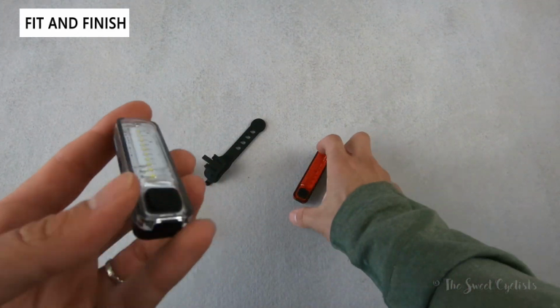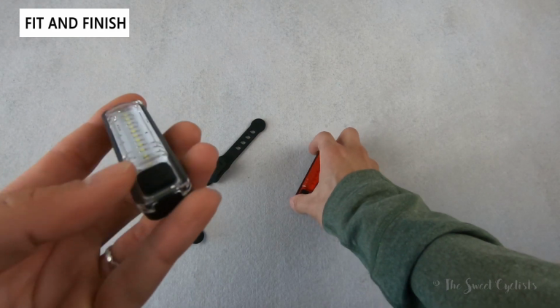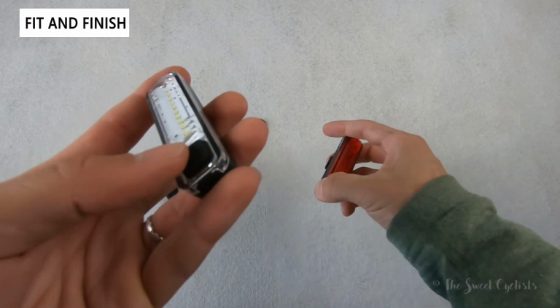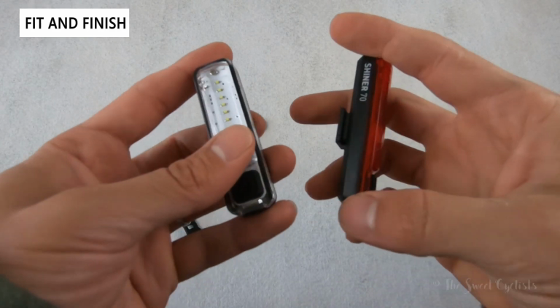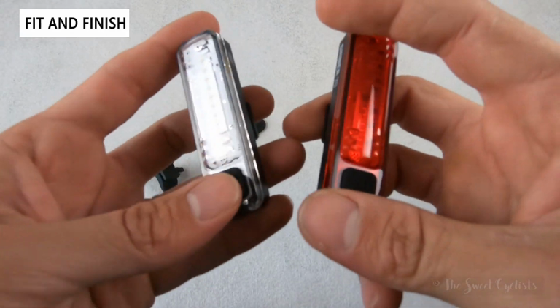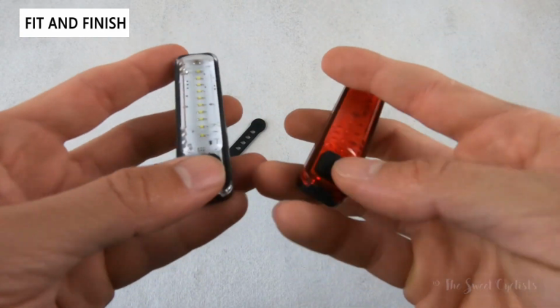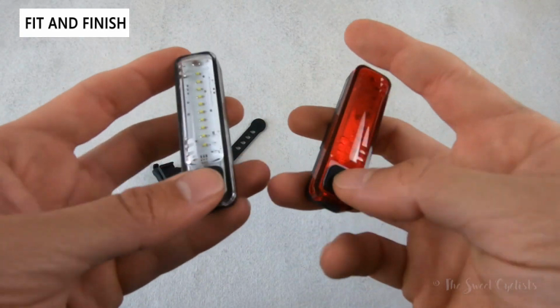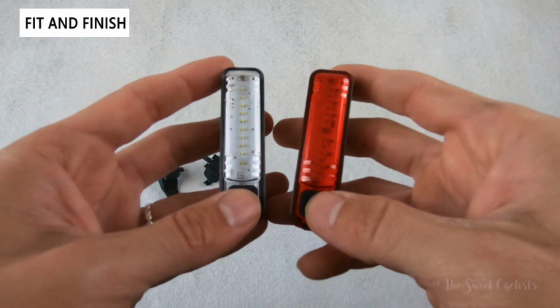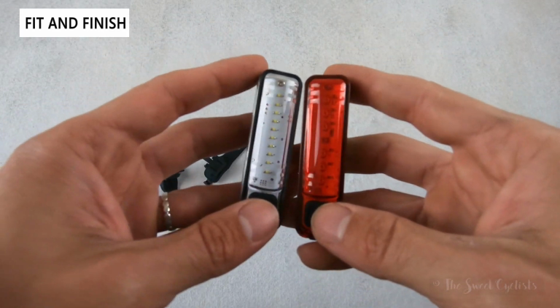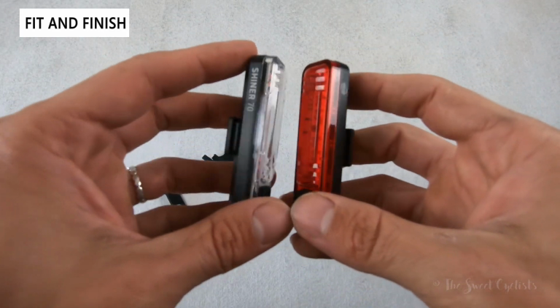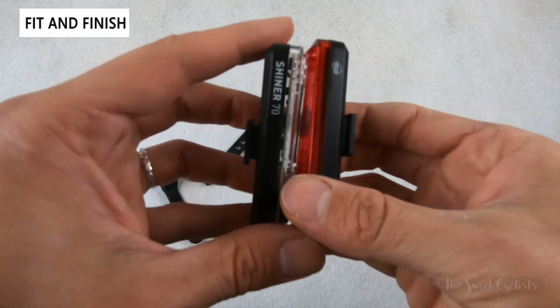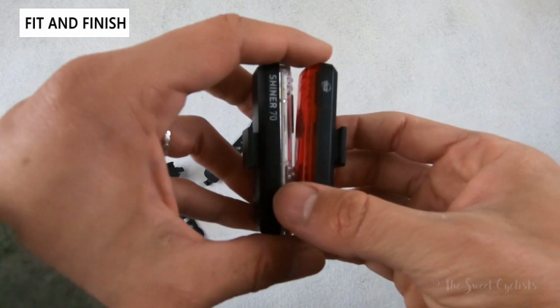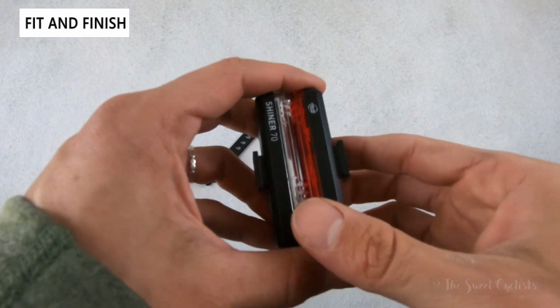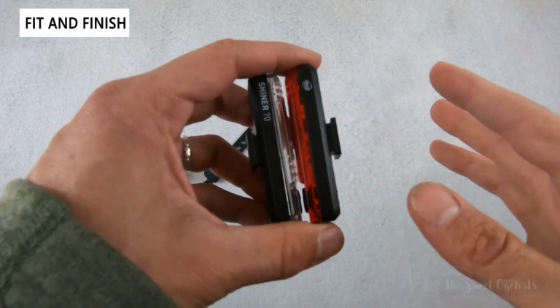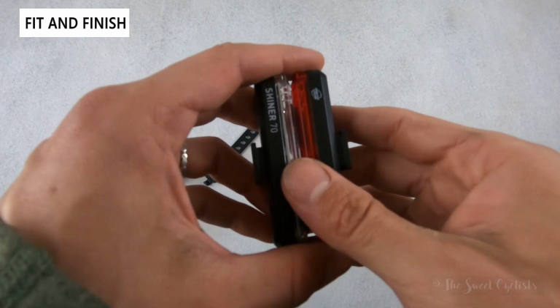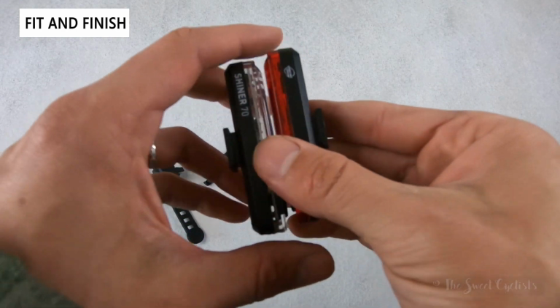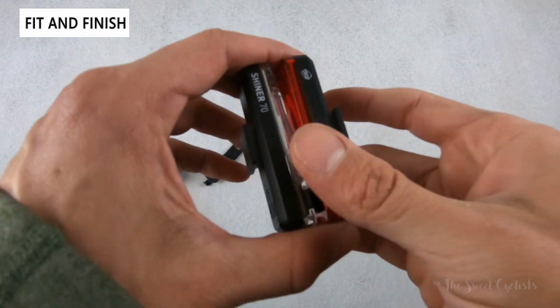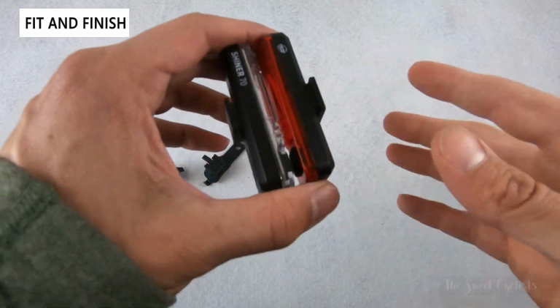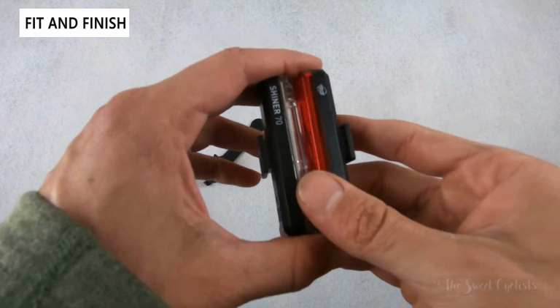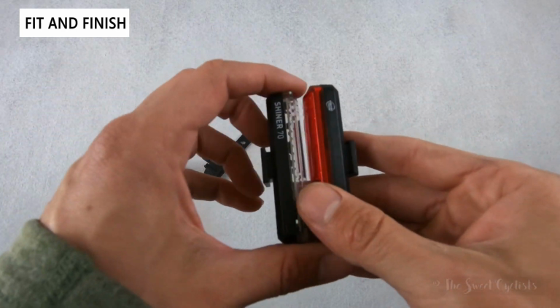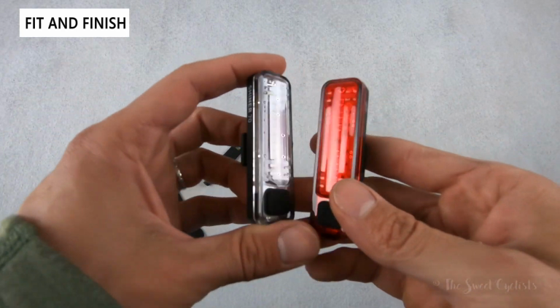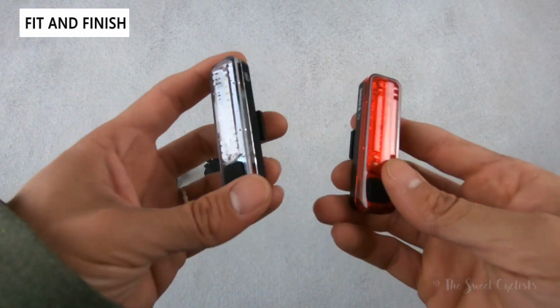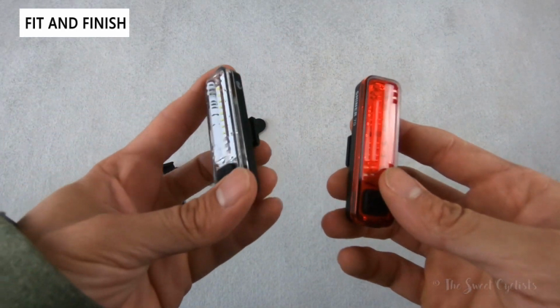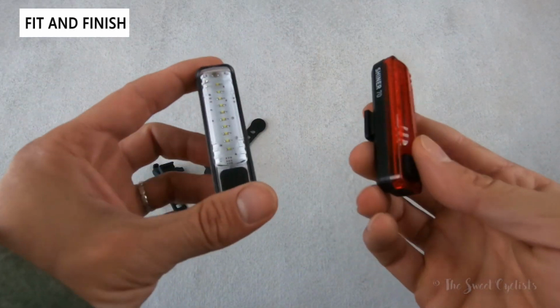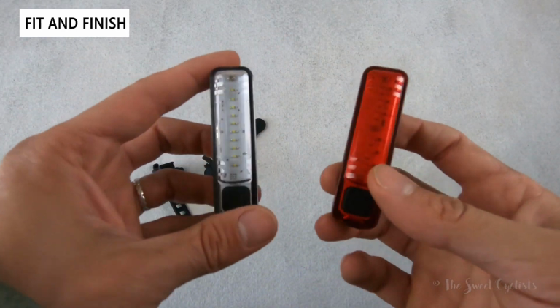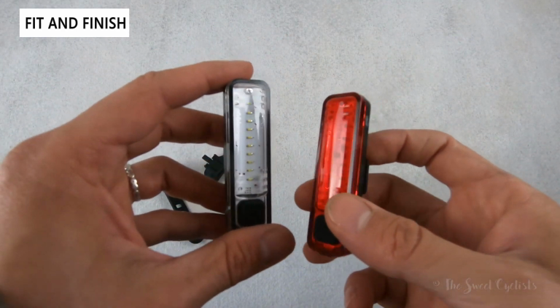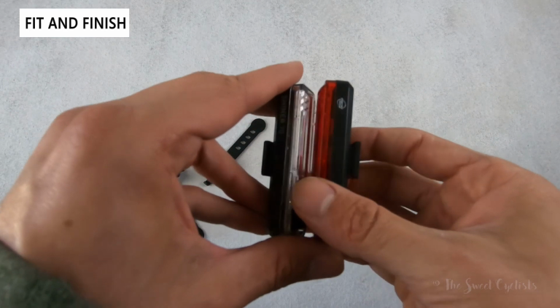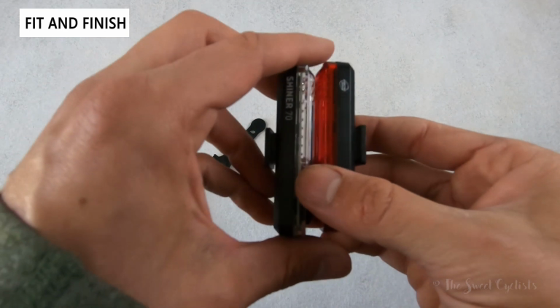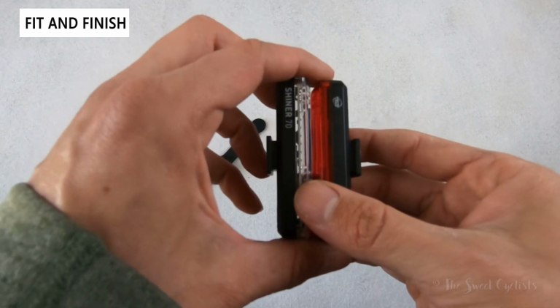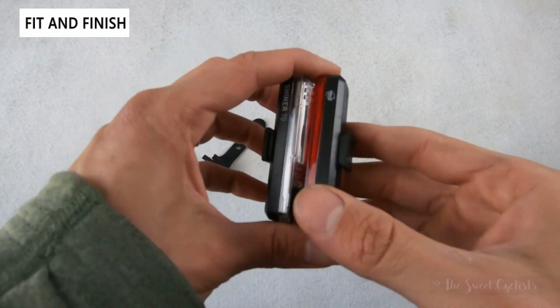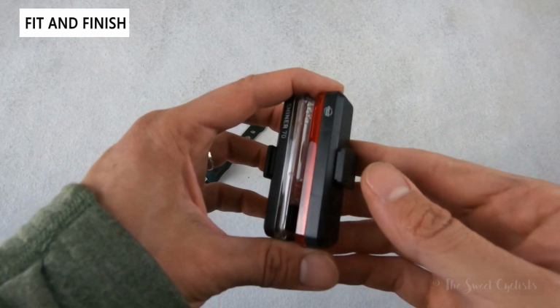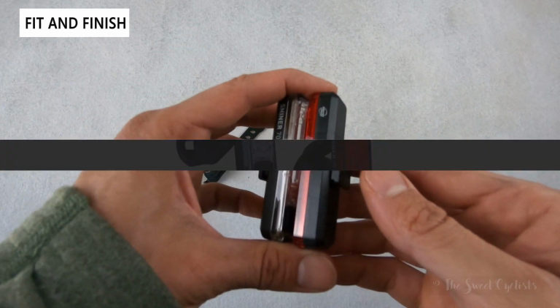It would have been nice to see mode memory so you could hold to turn it off, but otherwise it's a very simple light with no high-tech Bluetooth connectivity — just a basic light that's a great secondary option for your bike for better visibility.